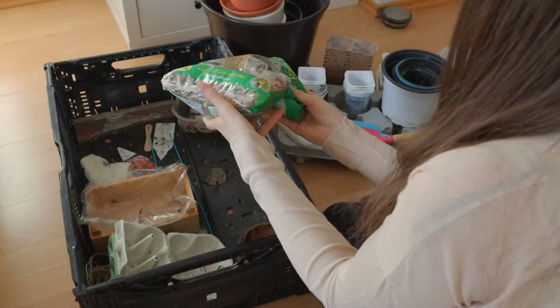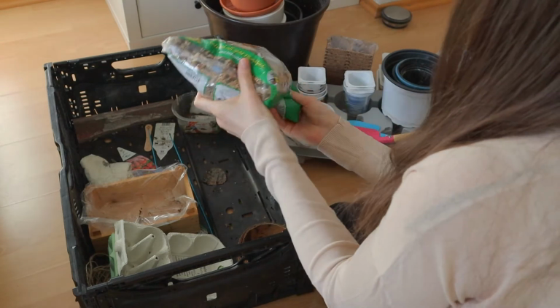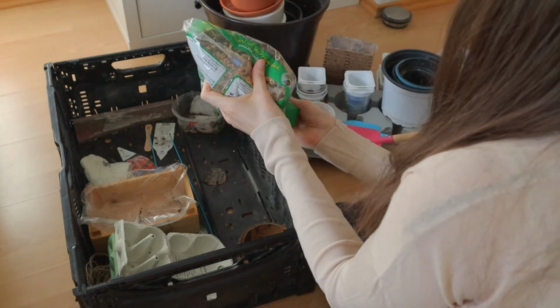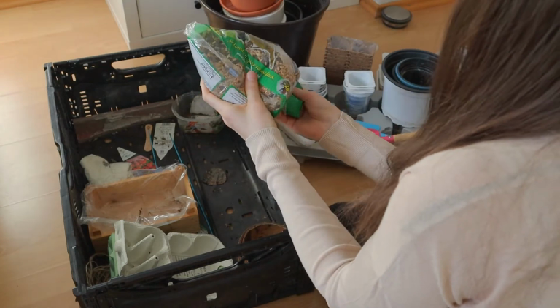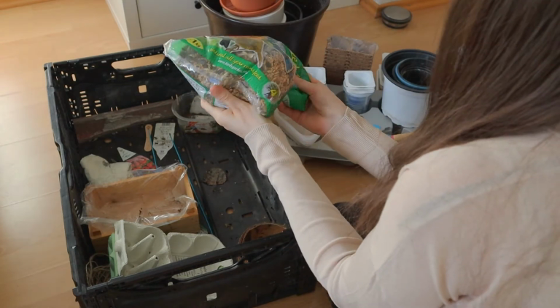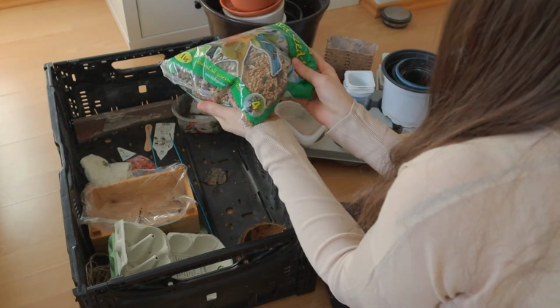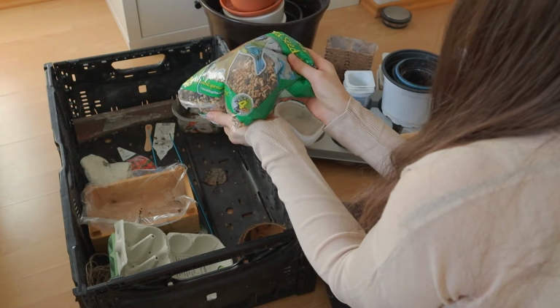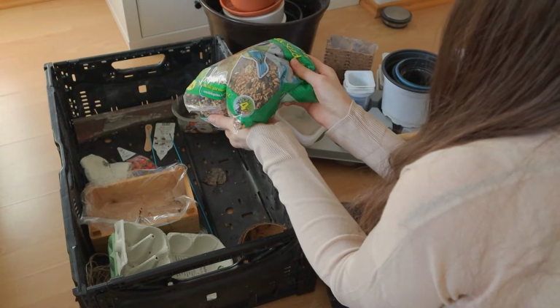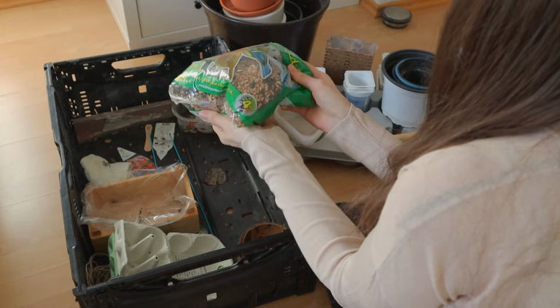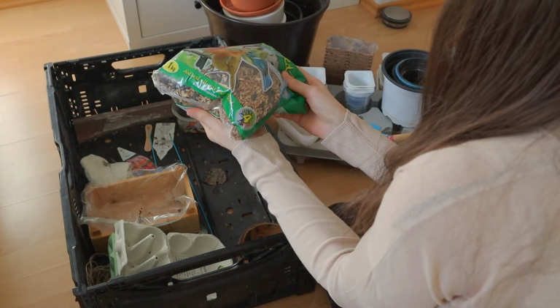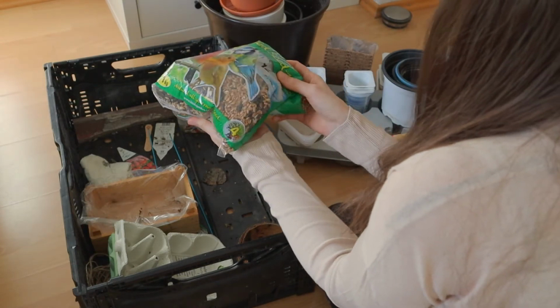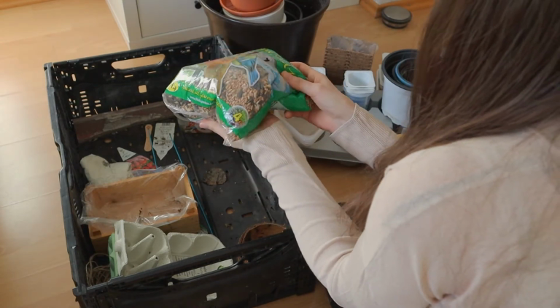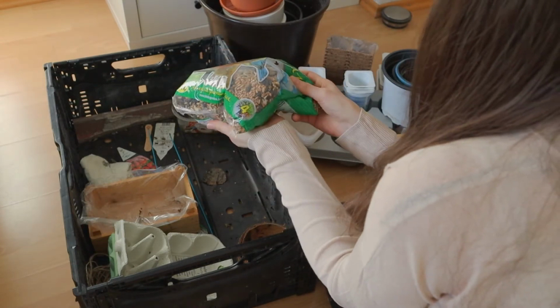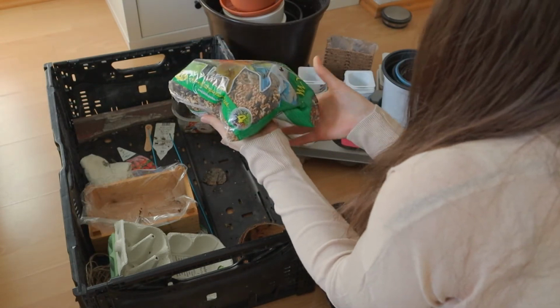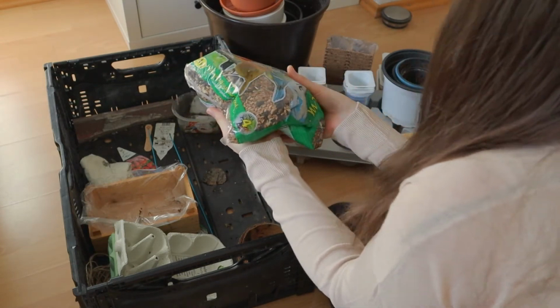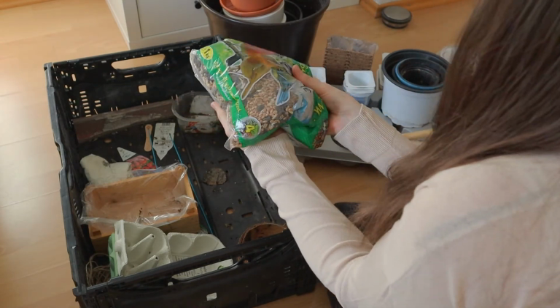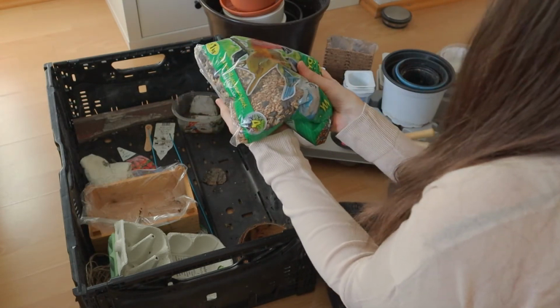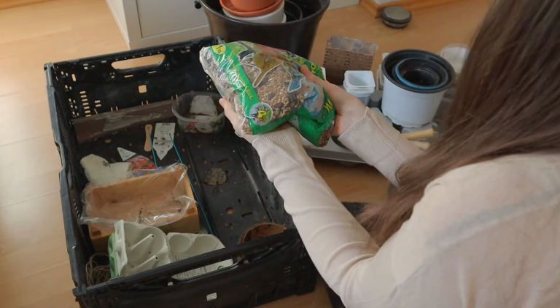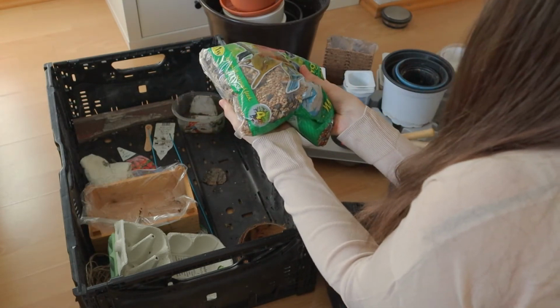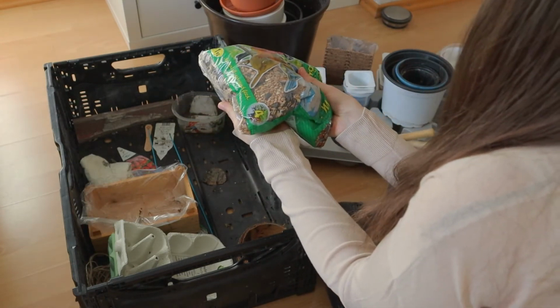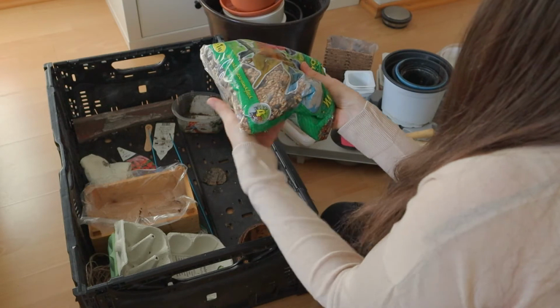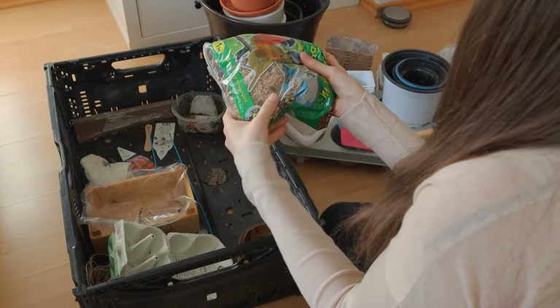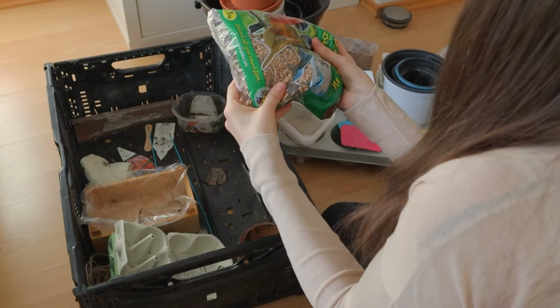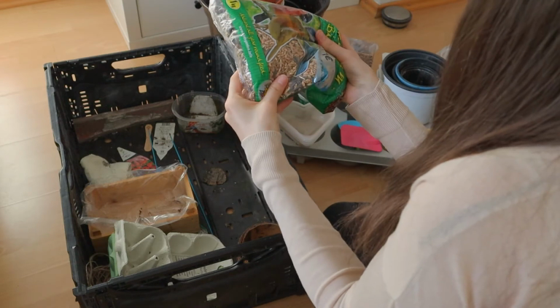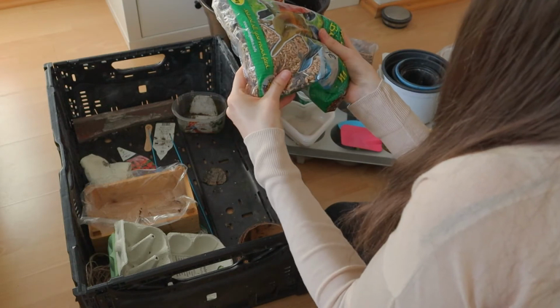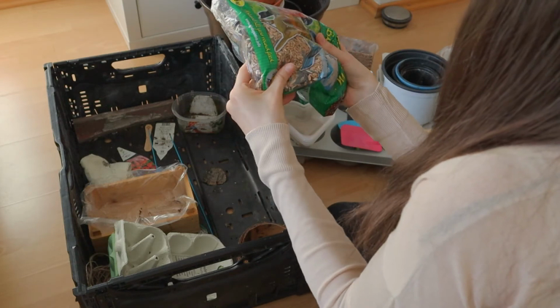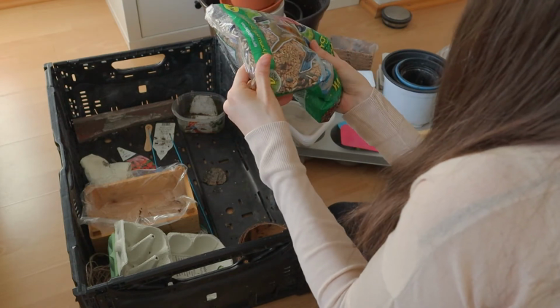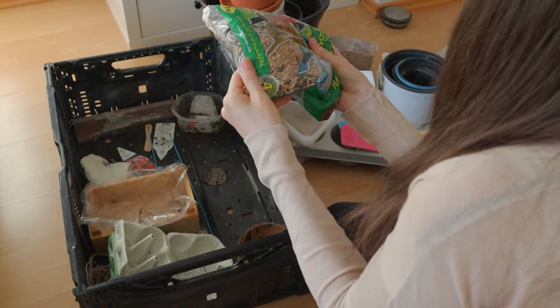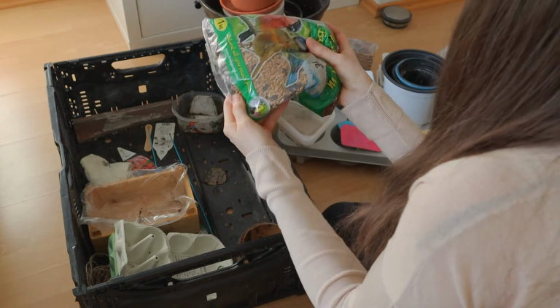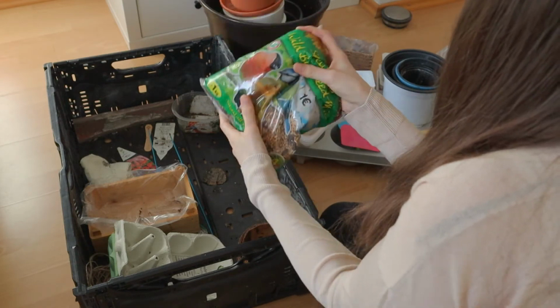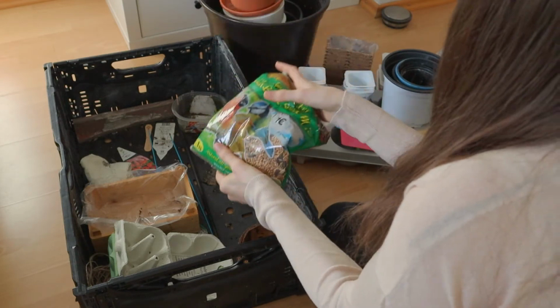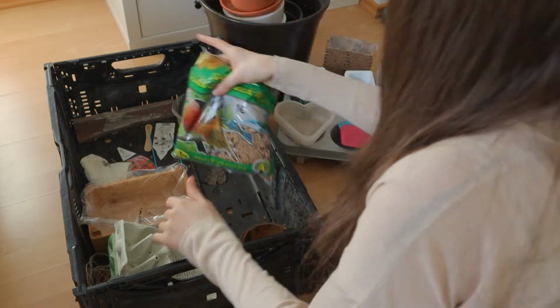Here I have some bird seeds, but about food for birds I made a whole other video, so go and check it out.